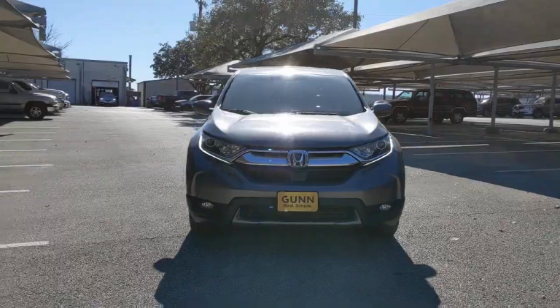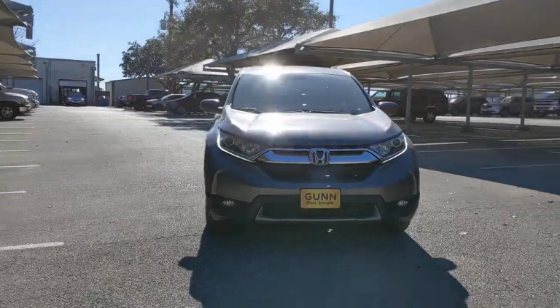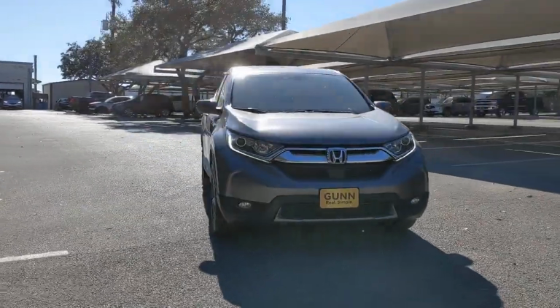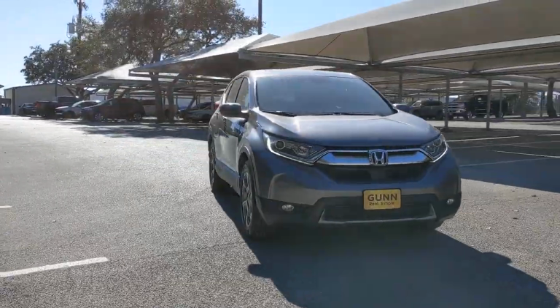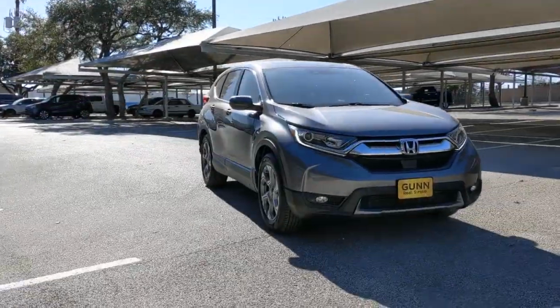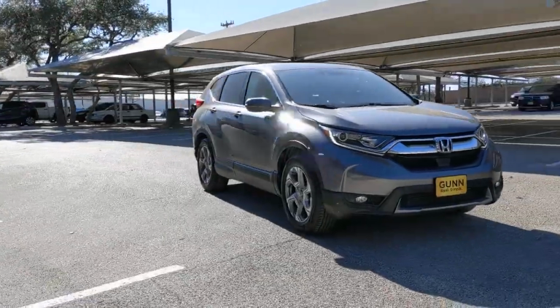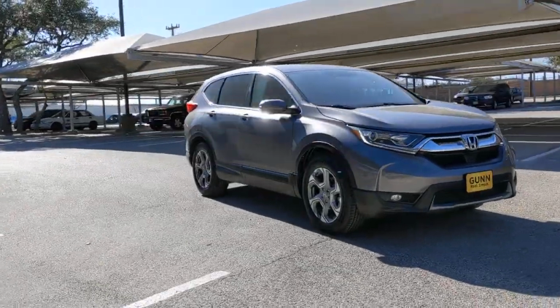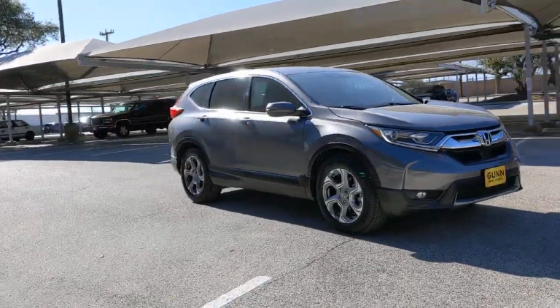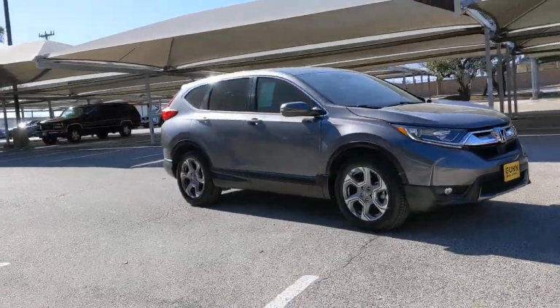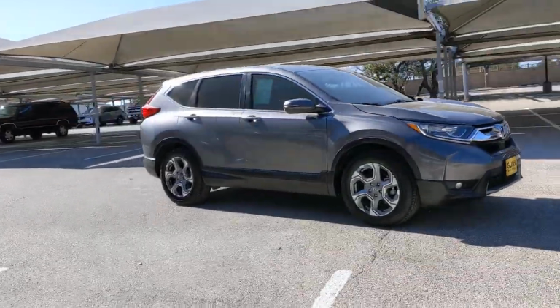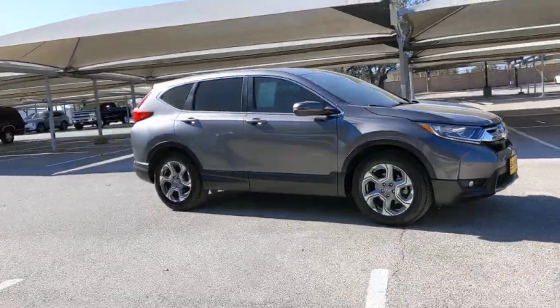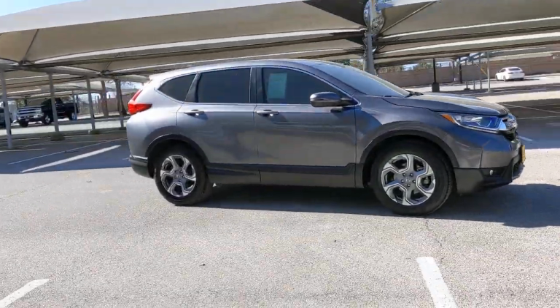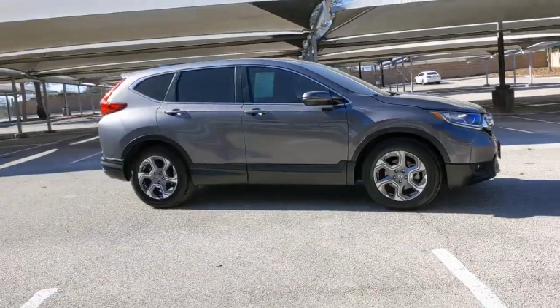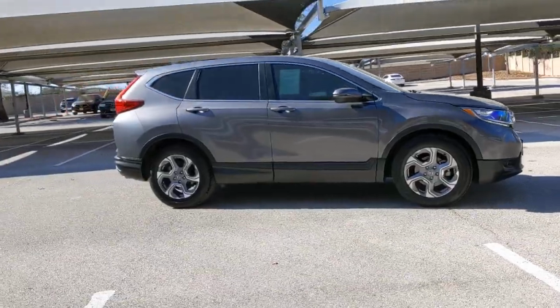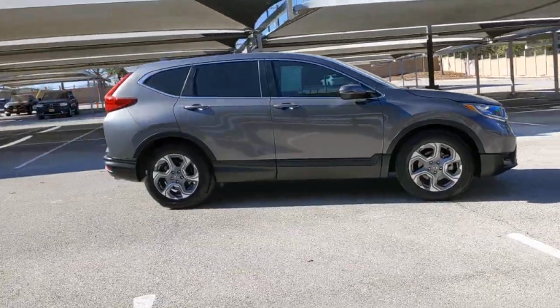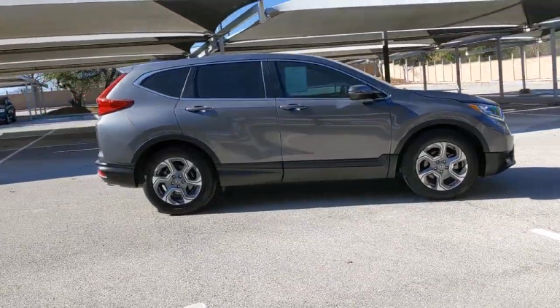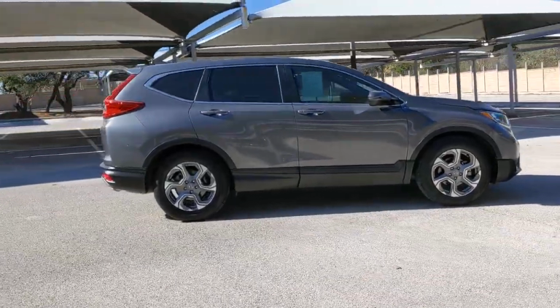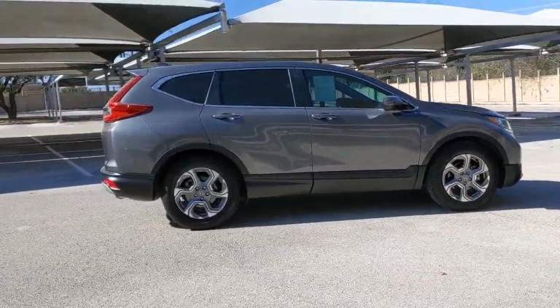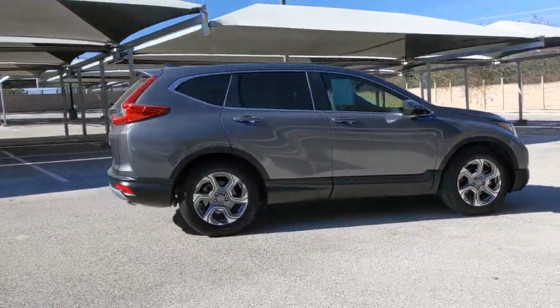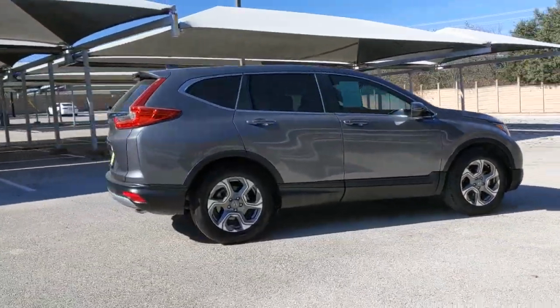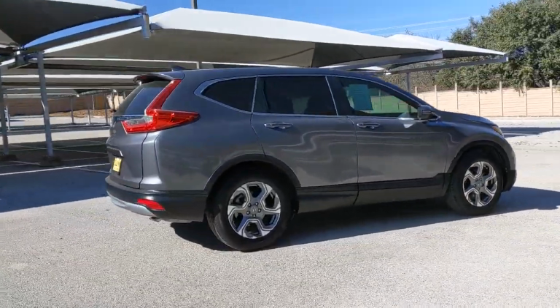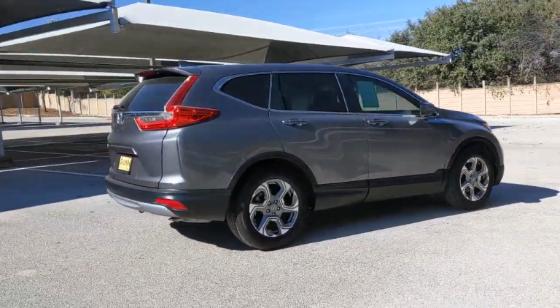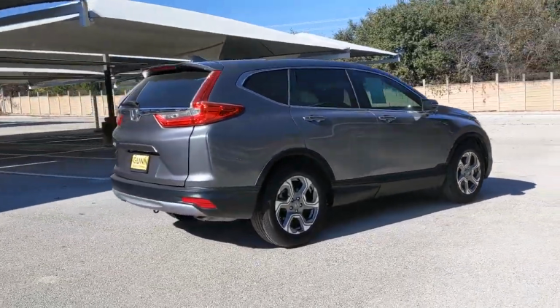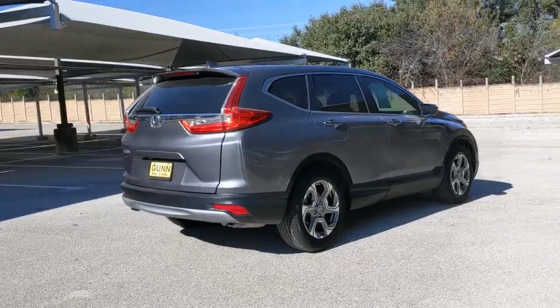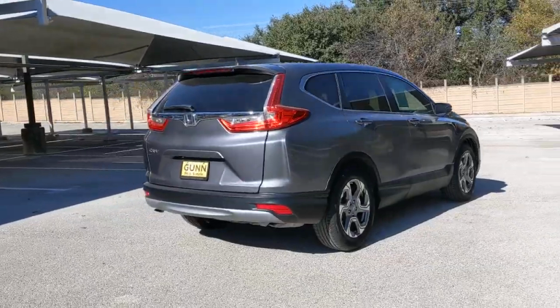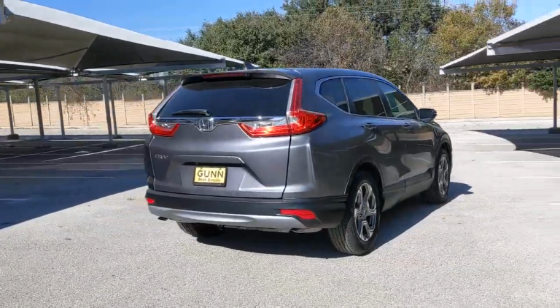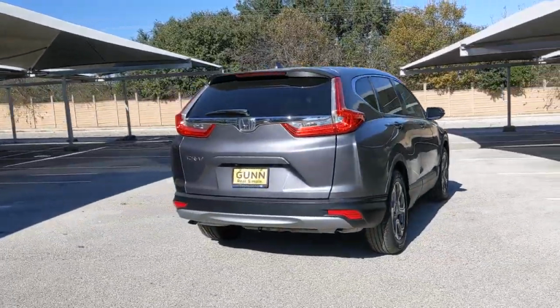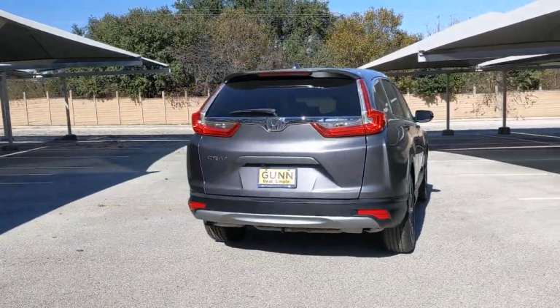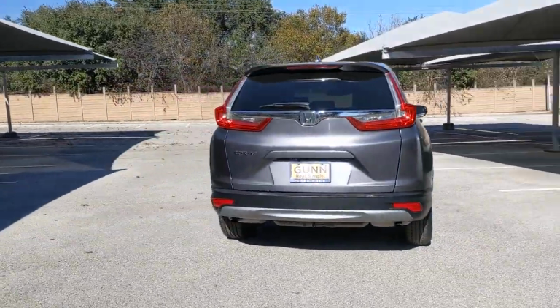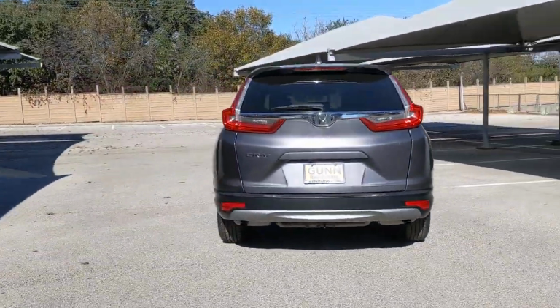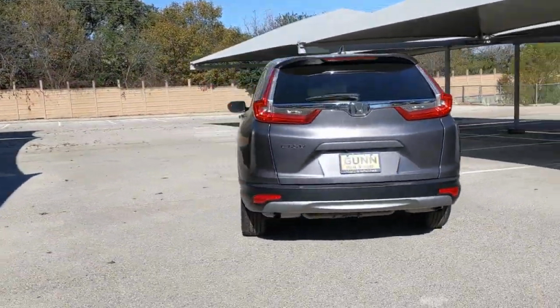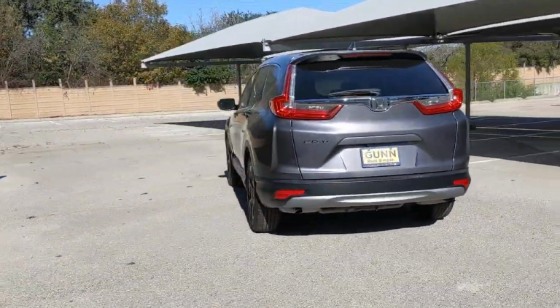Take a moment to check out the 2019 Honda CR-V. With less than 35,000 miles on the odometer, this vehicle provides excellent value. You'll love the high-end feel and powerful performance of this sleek CR-V.